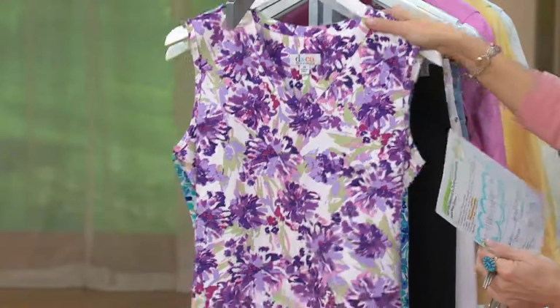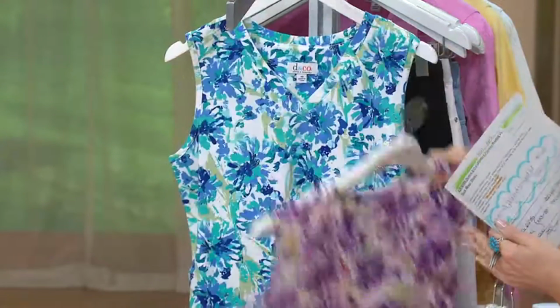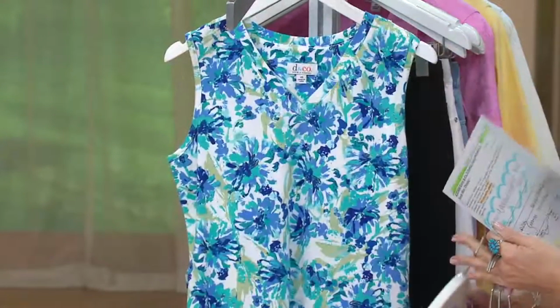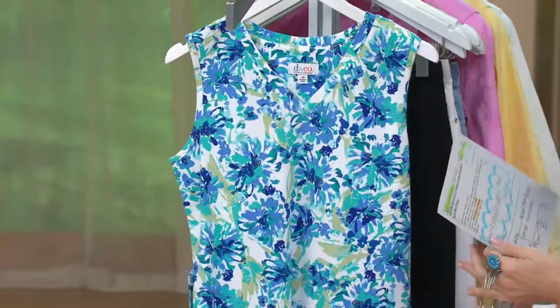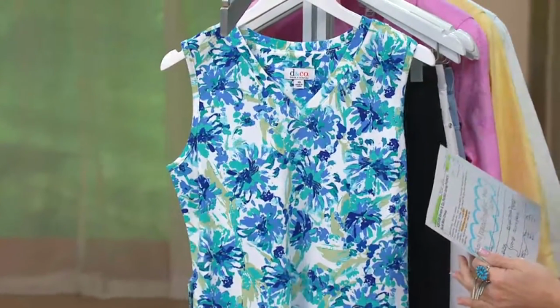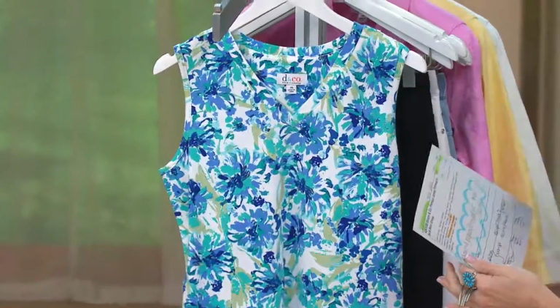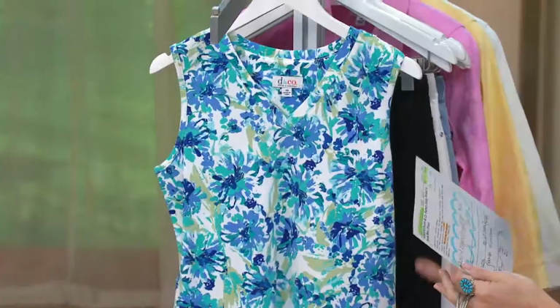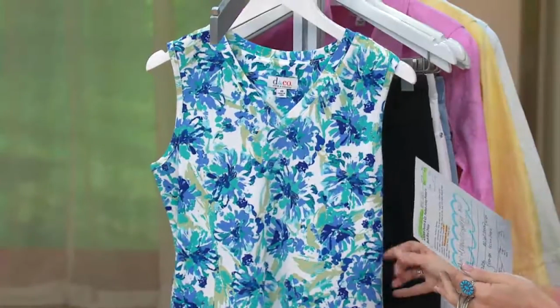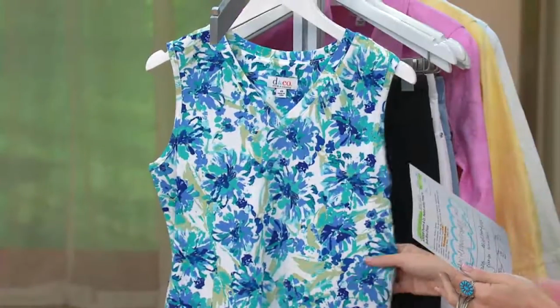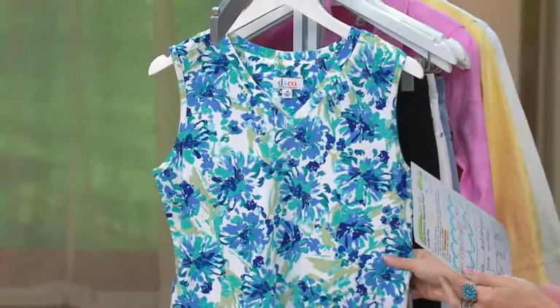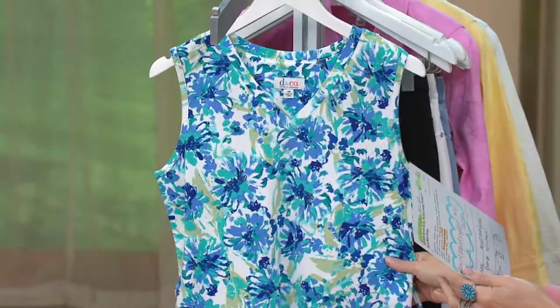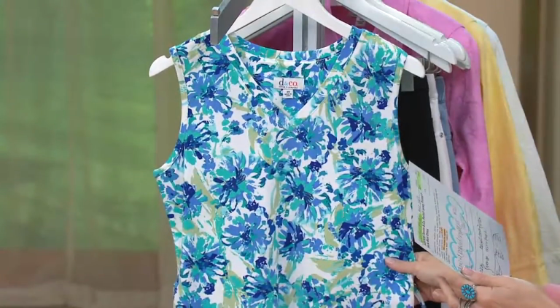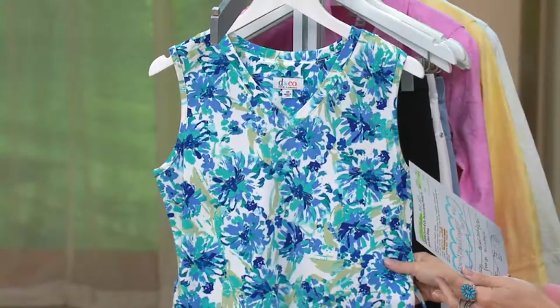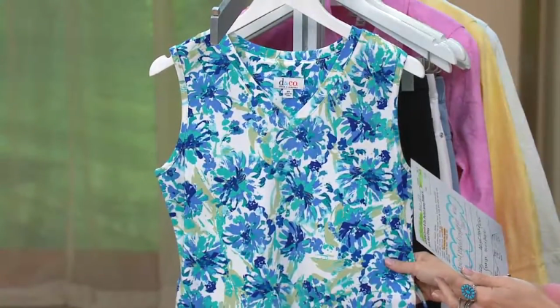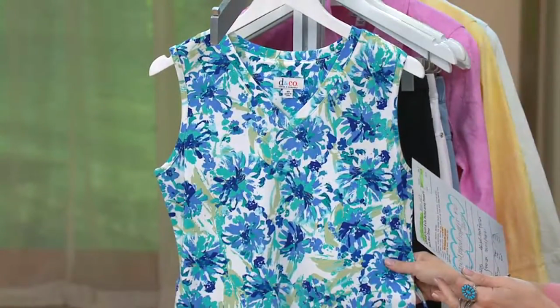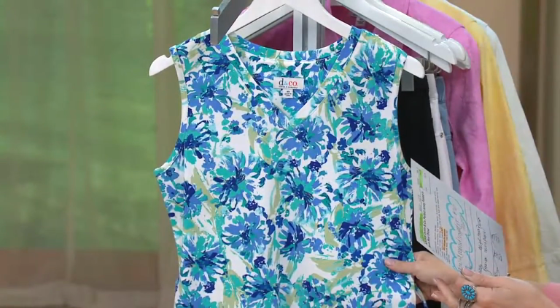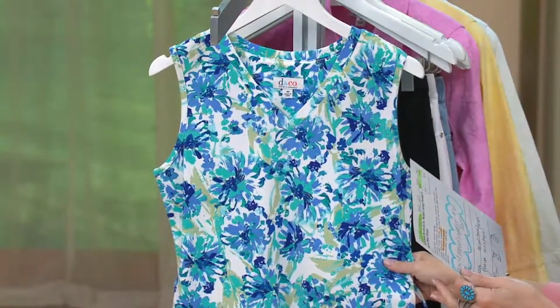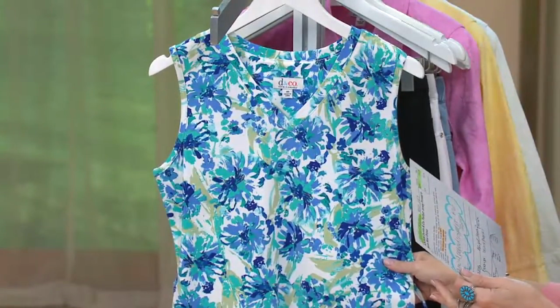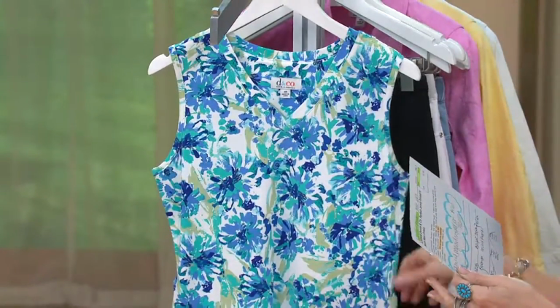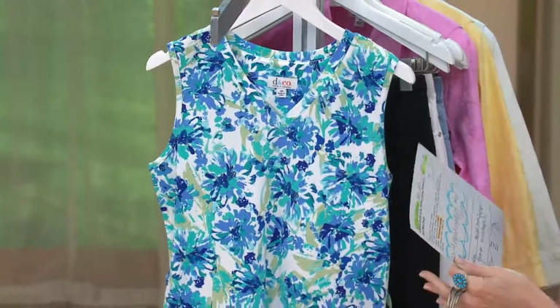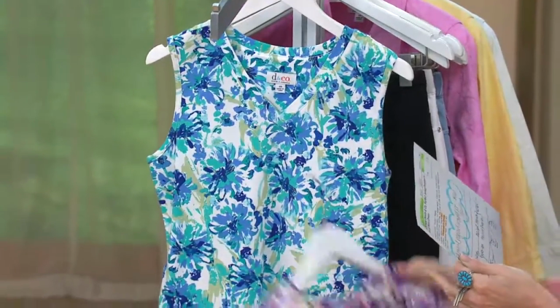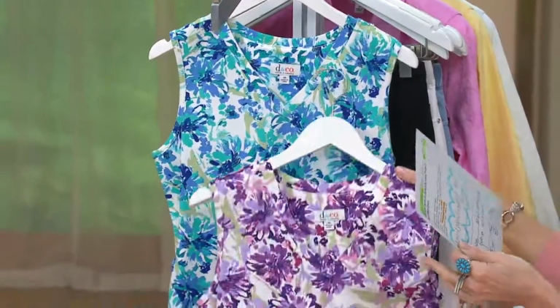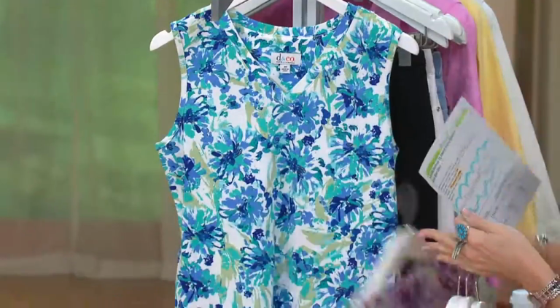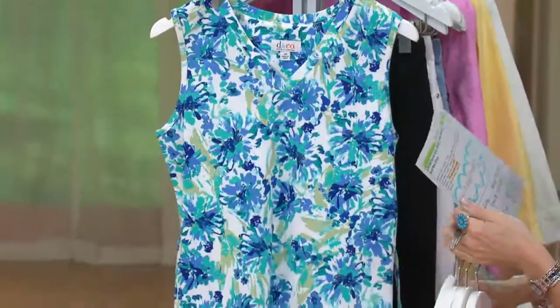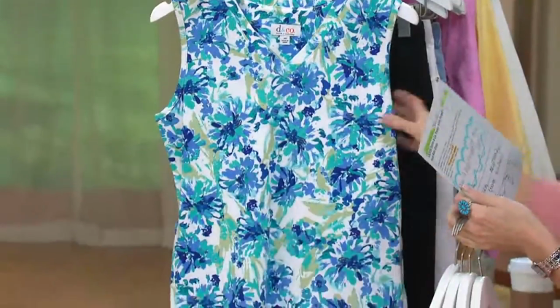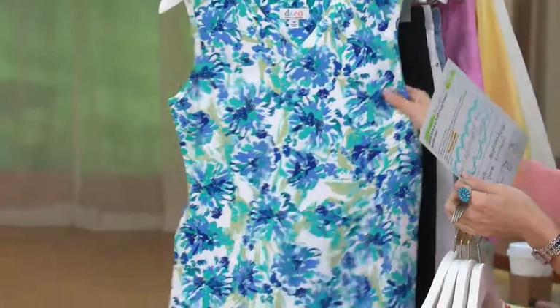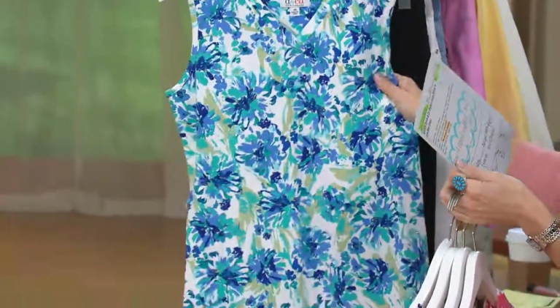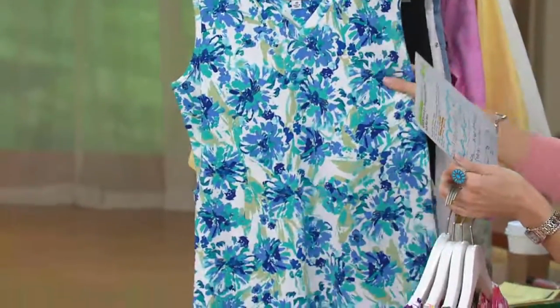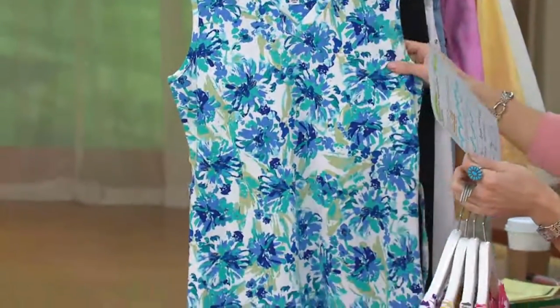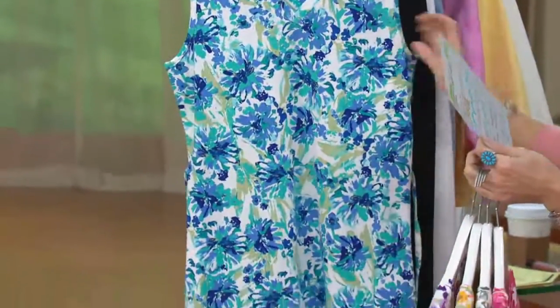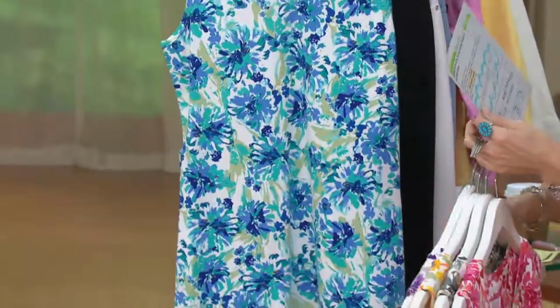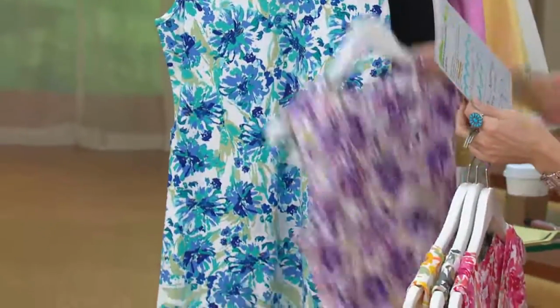And orchid. Actually, I'm sorry — this is the bright aqua, double extra small through 2X. The bright aqua, double extra small through 2X.